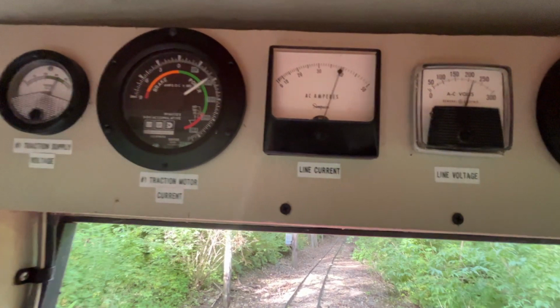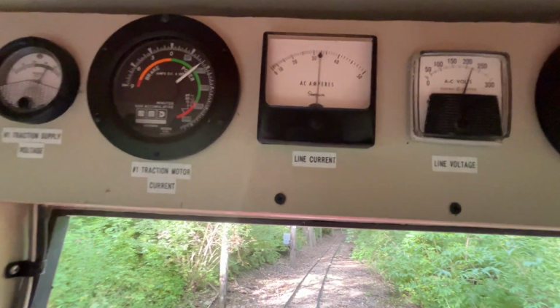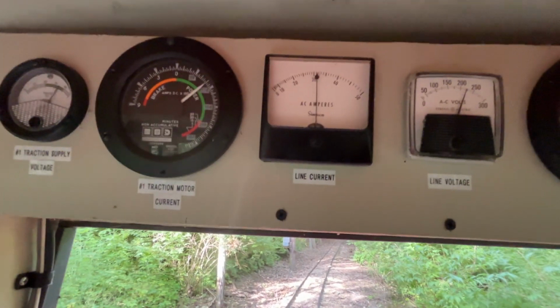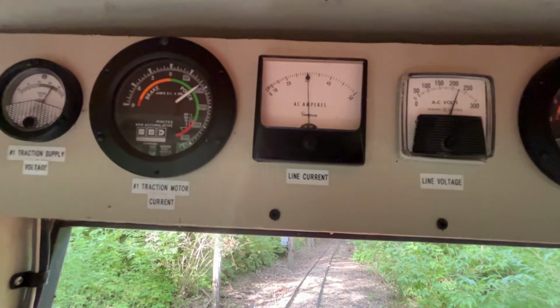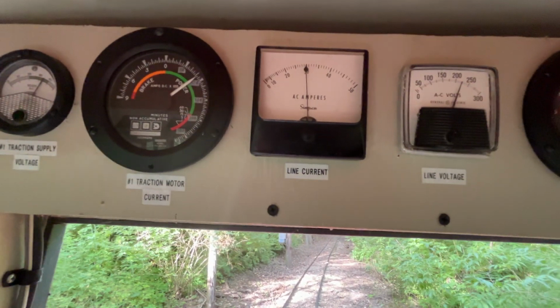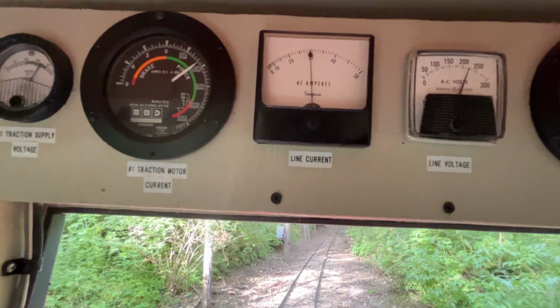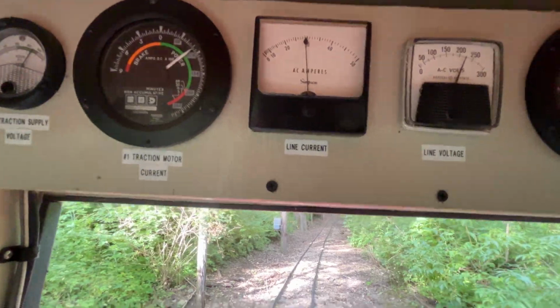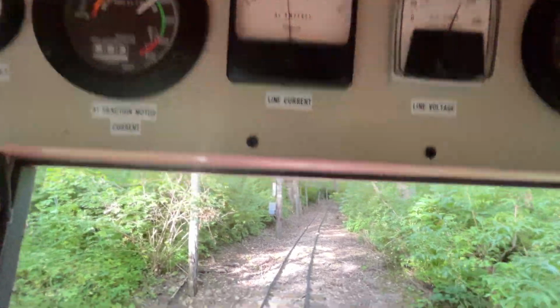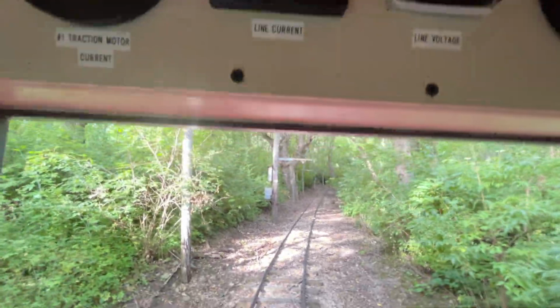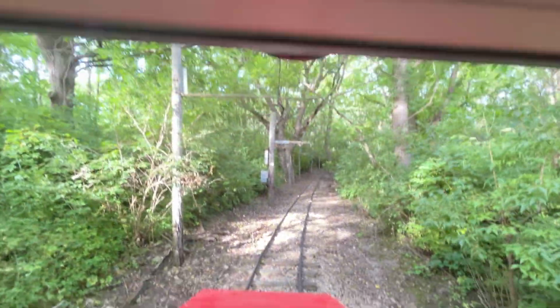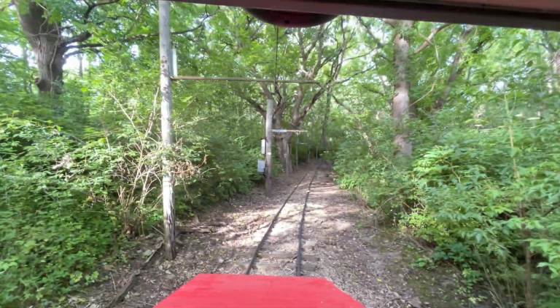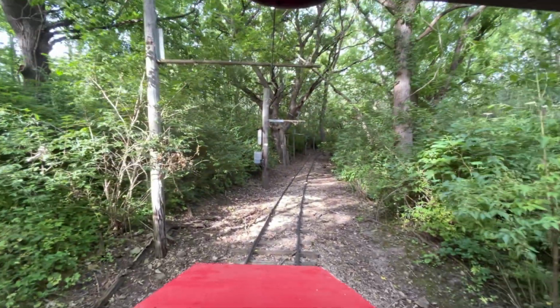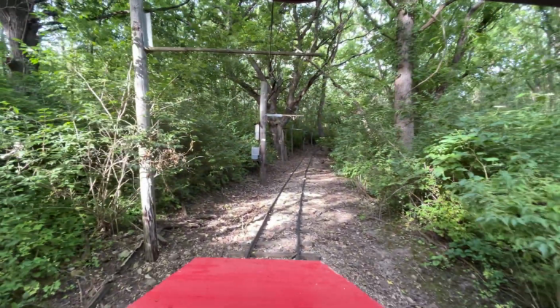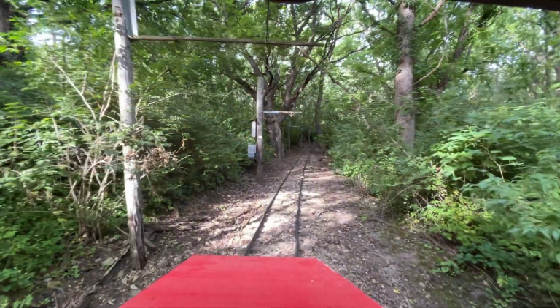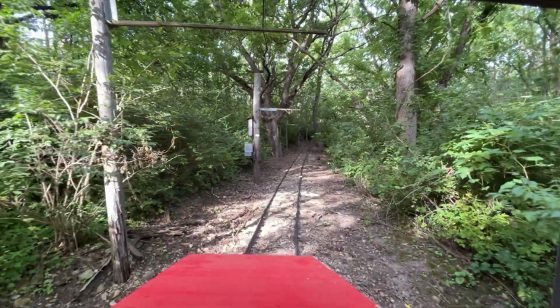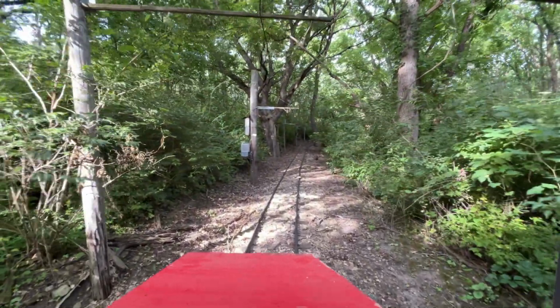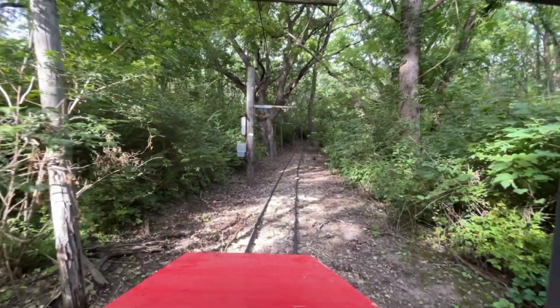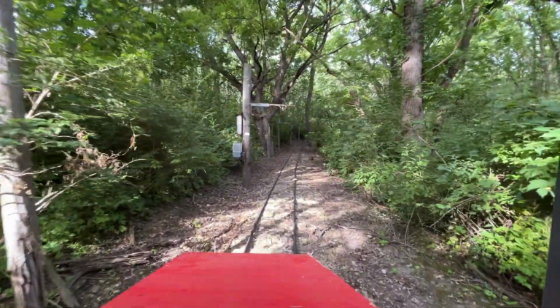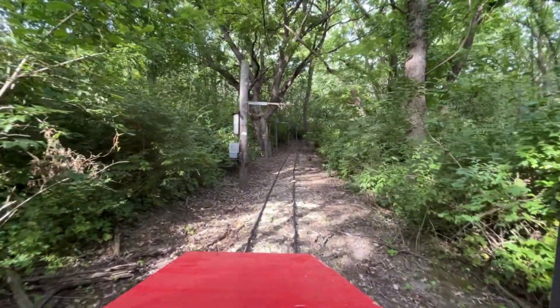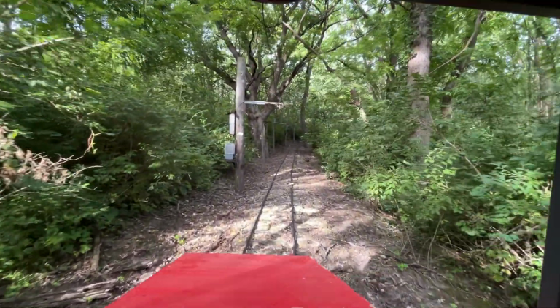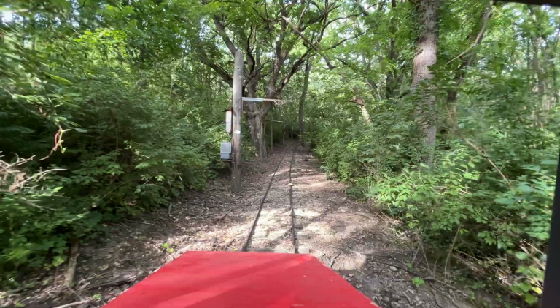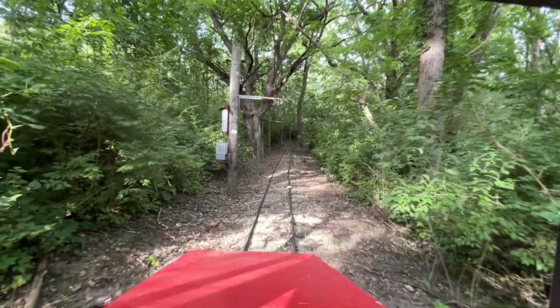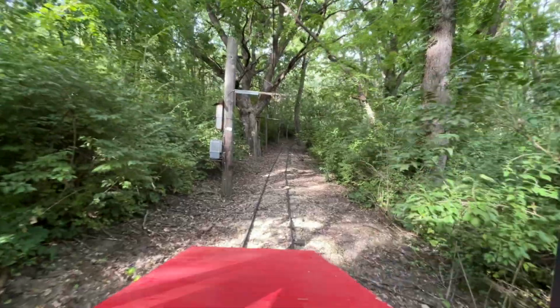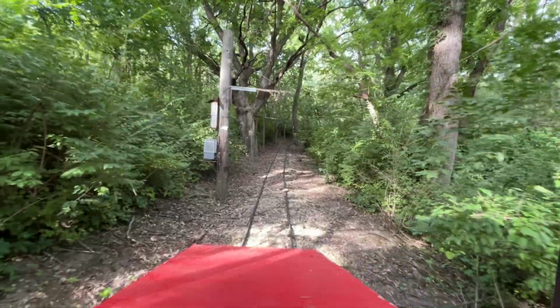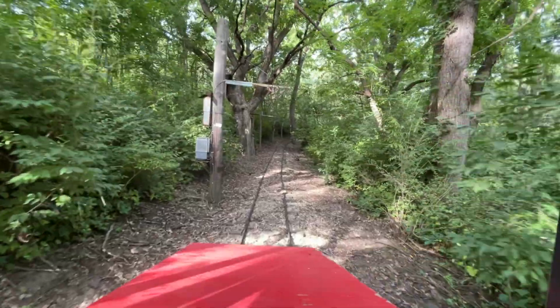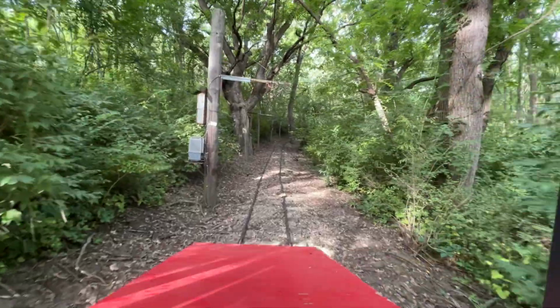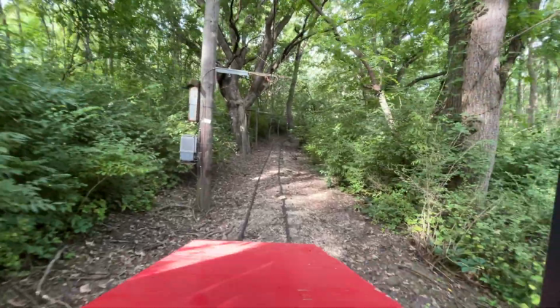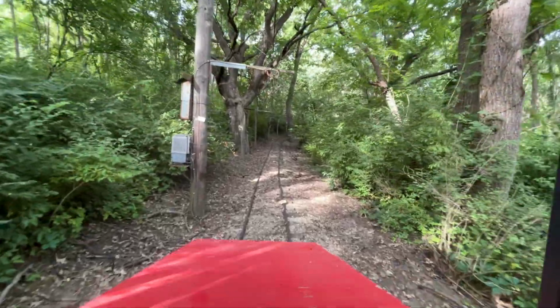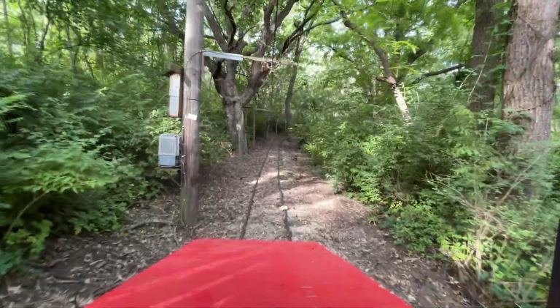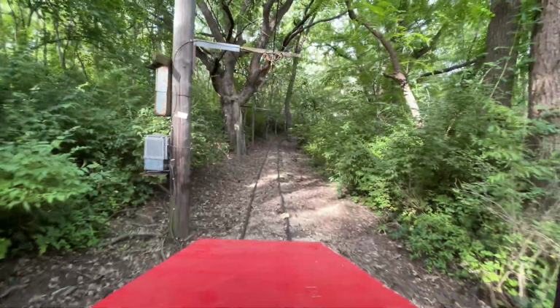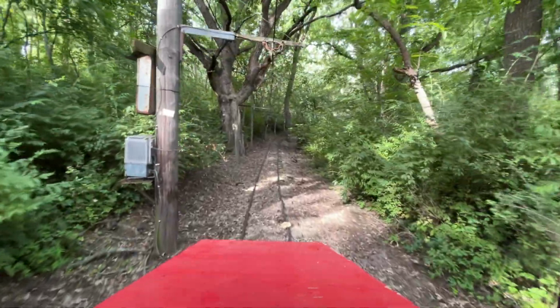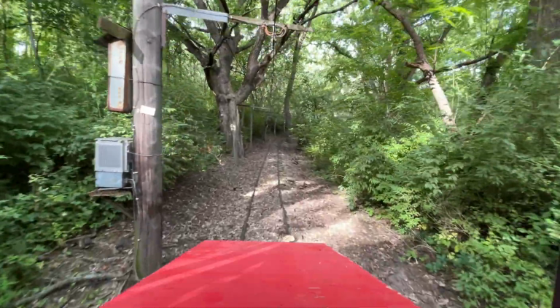Regain traction — and we made it up the steepest part of the hill!